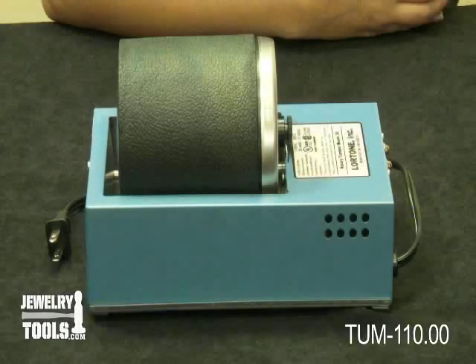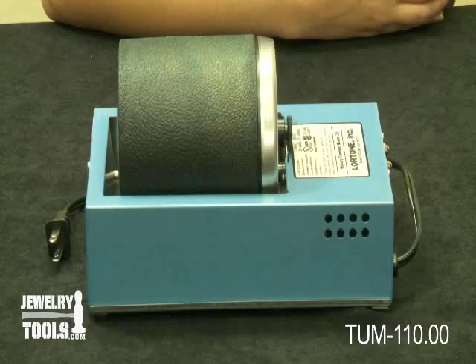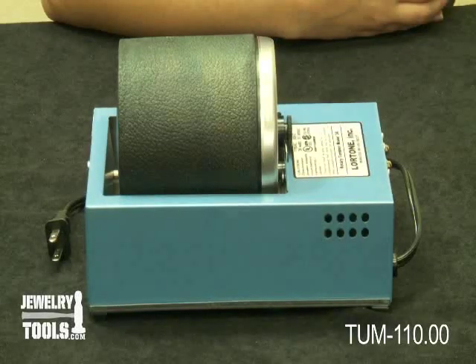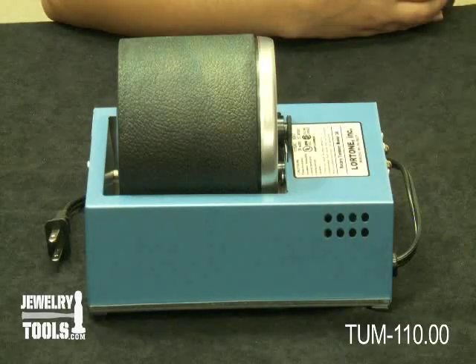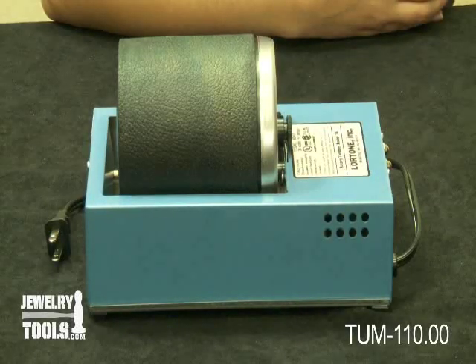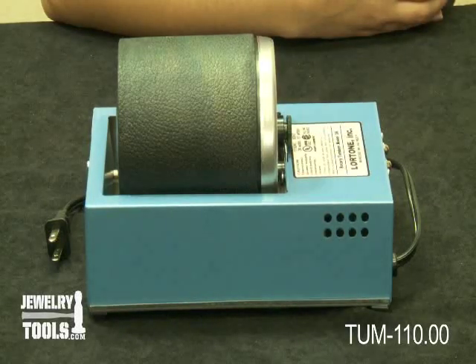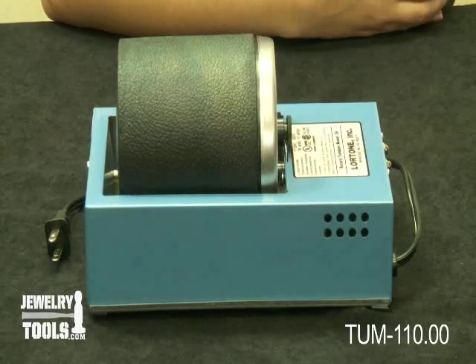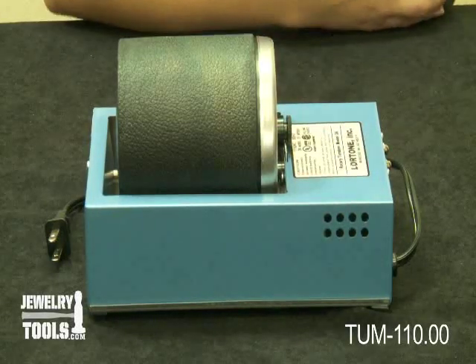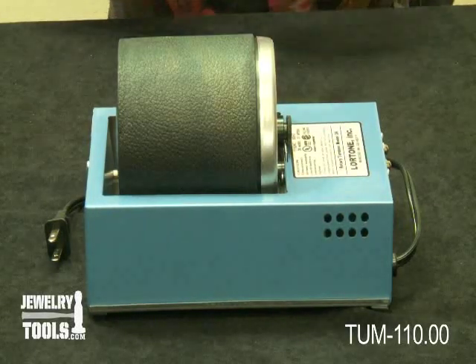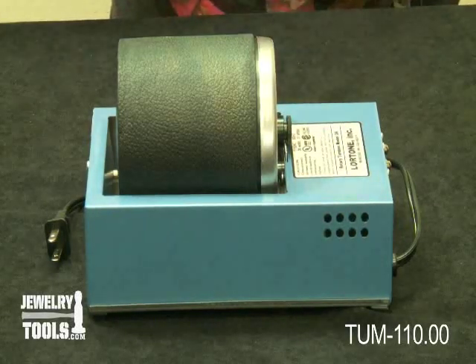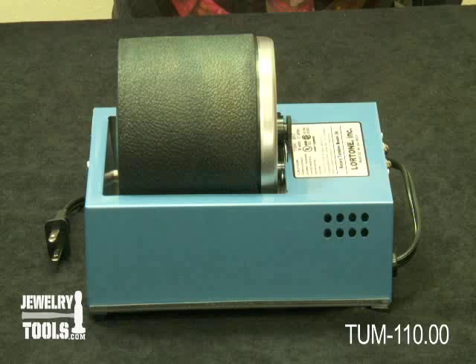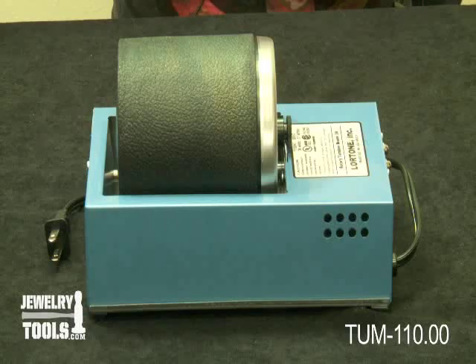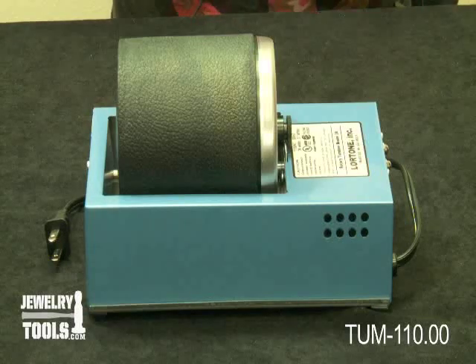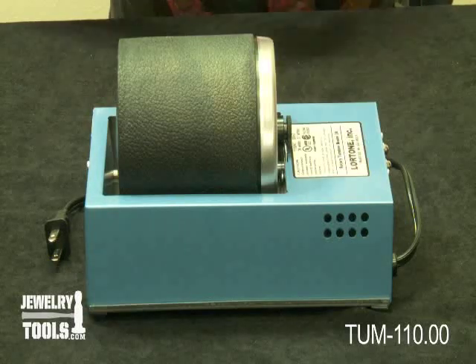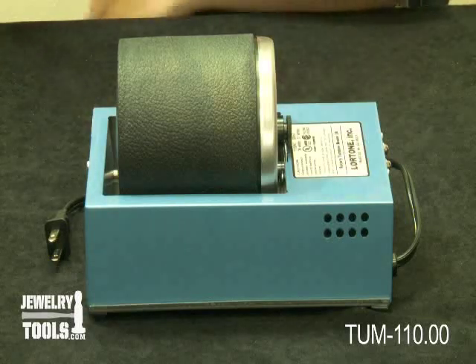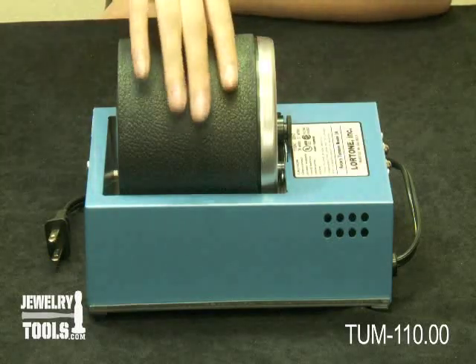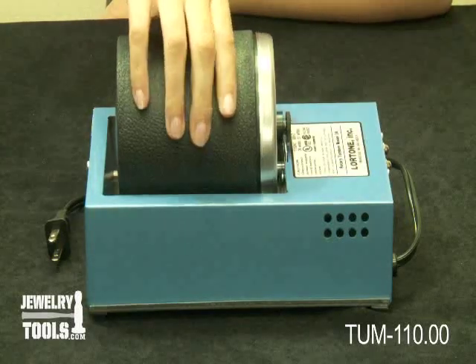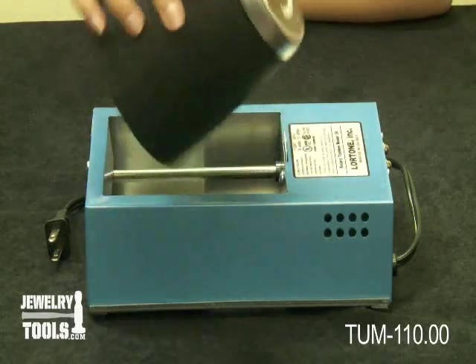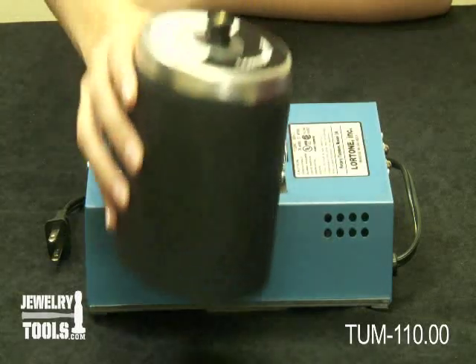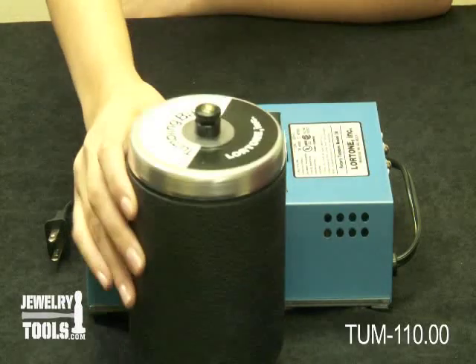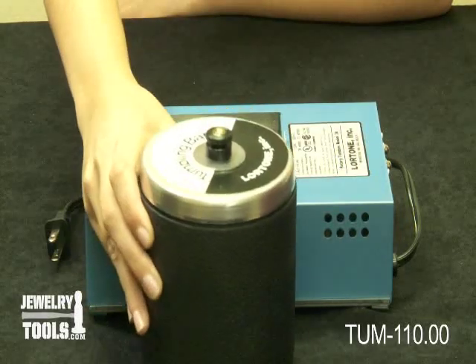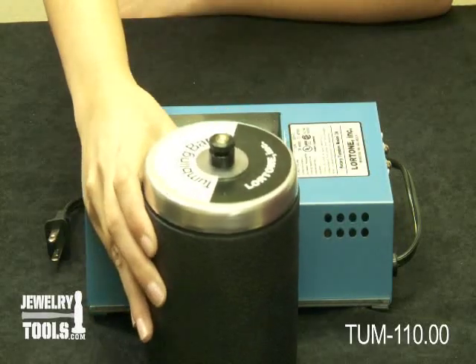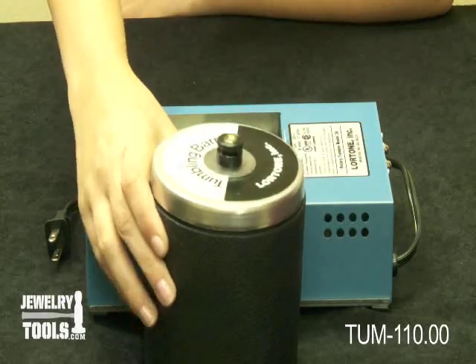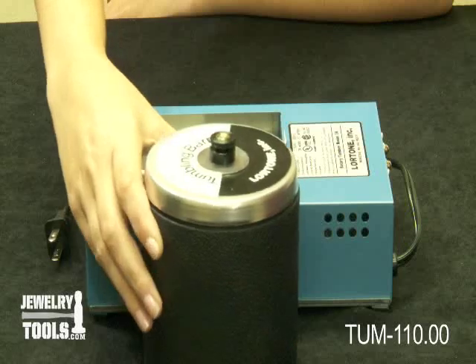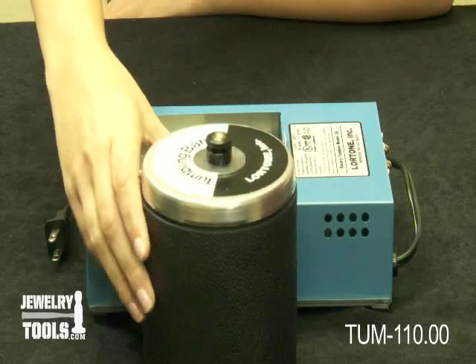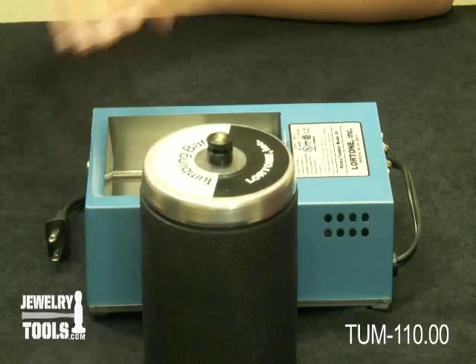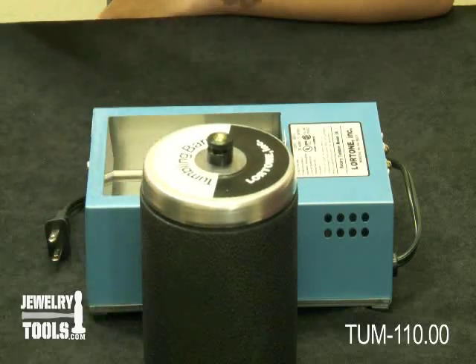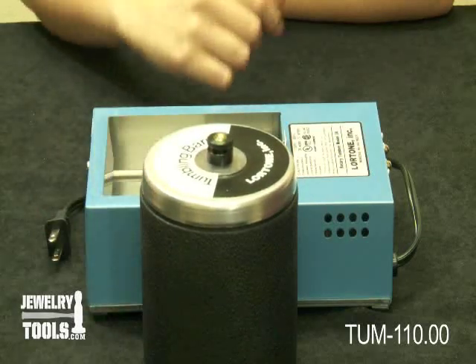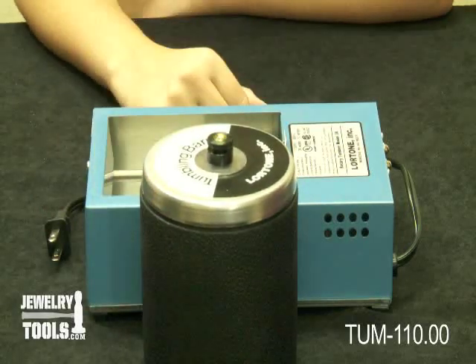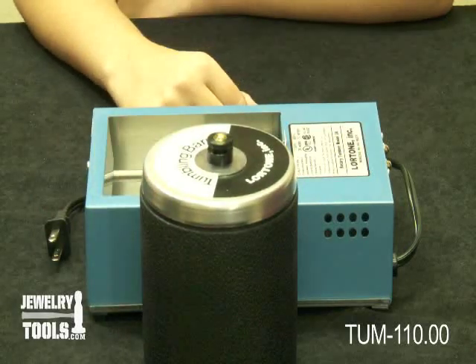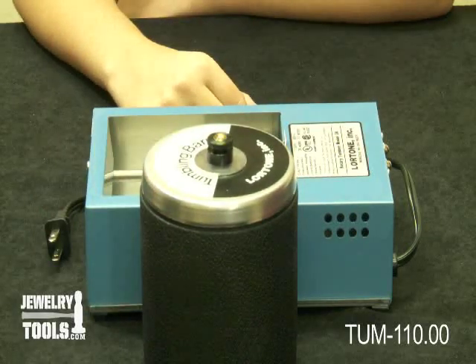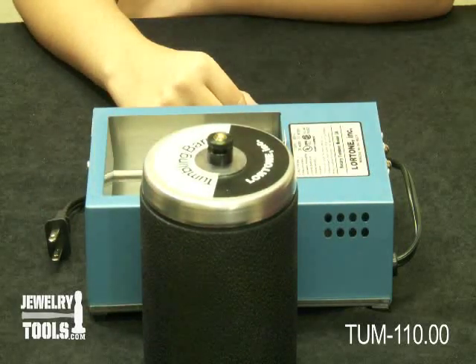Here is our Lortone 3A single barrel tumbler. This tumbler has a three pound capacity. You can put your gemstones in there, rocks or jewelry findings that need to be tumbled for a bright finish.